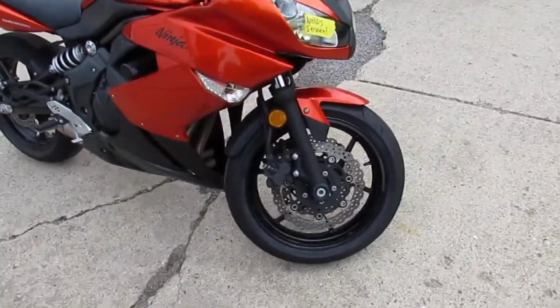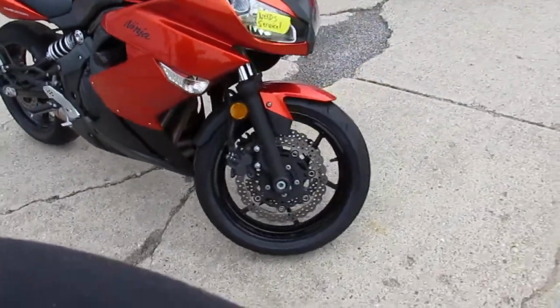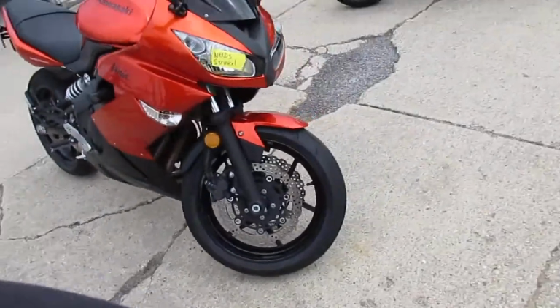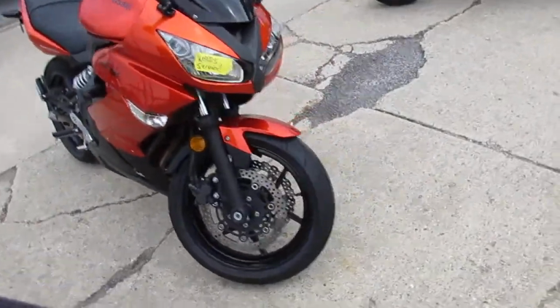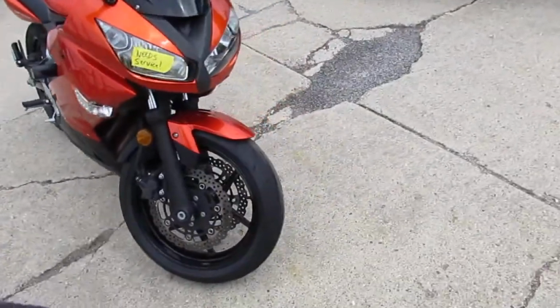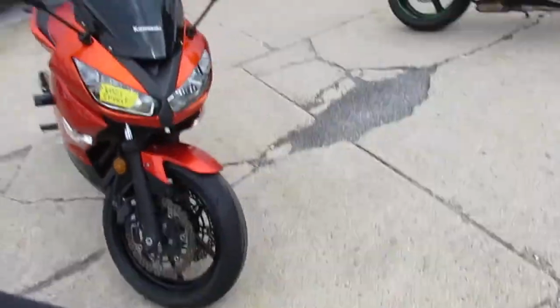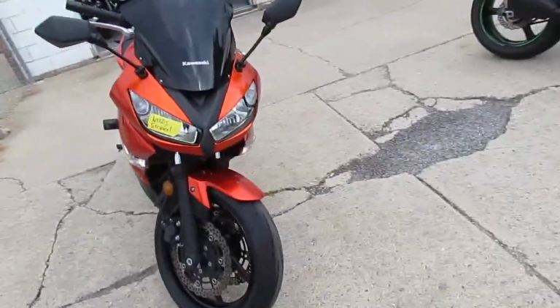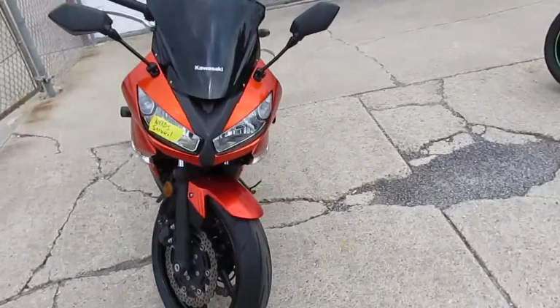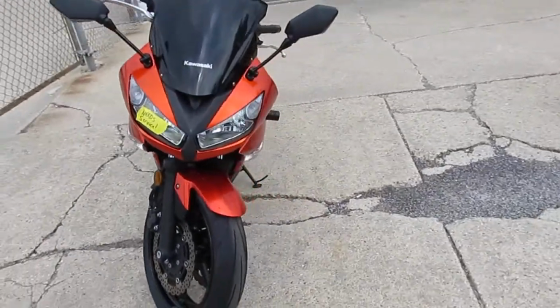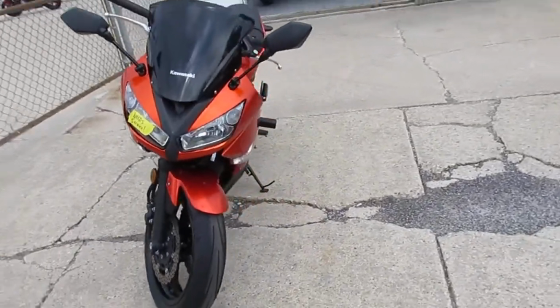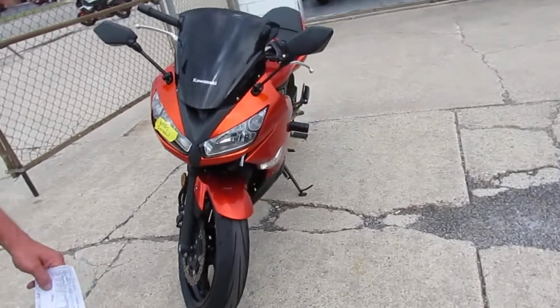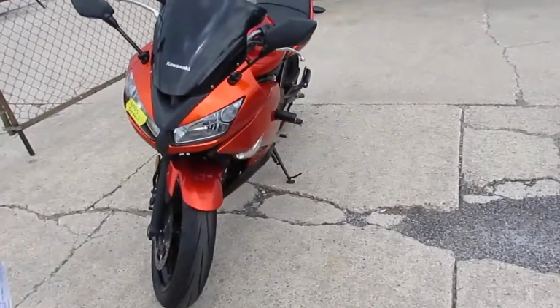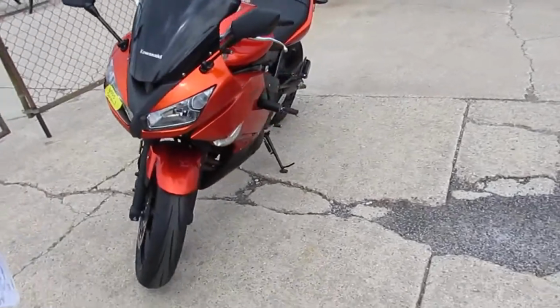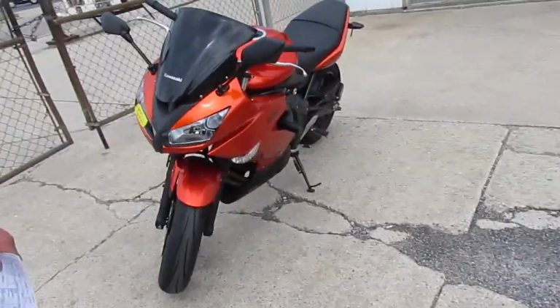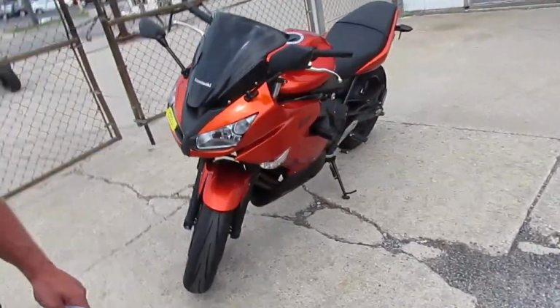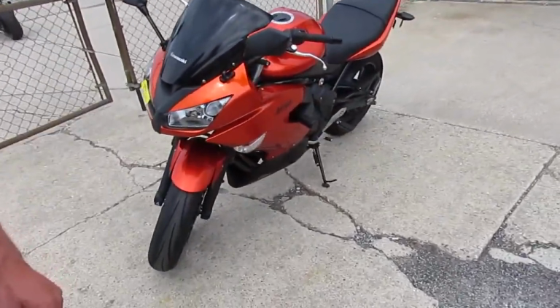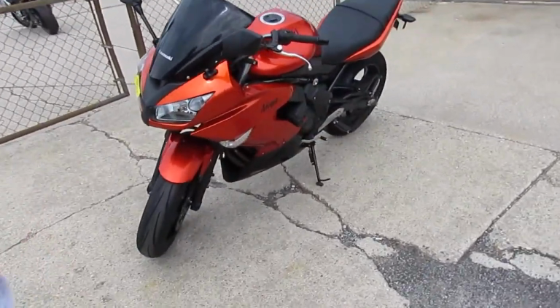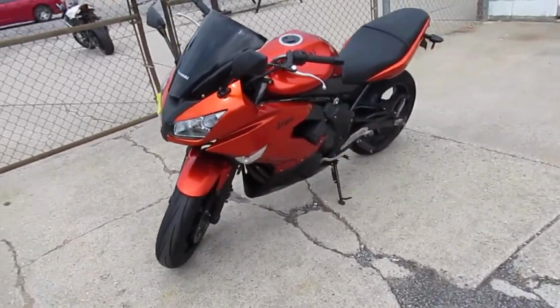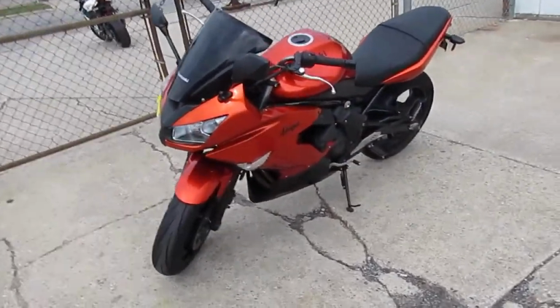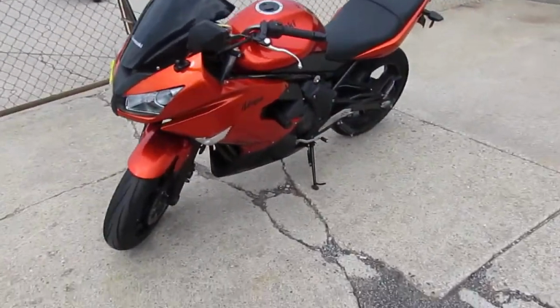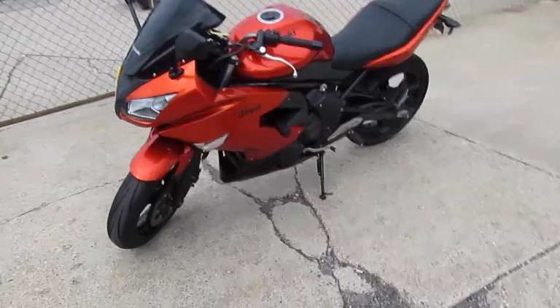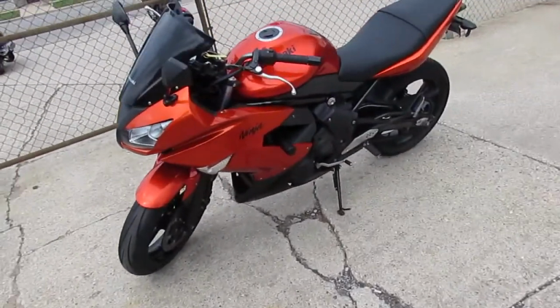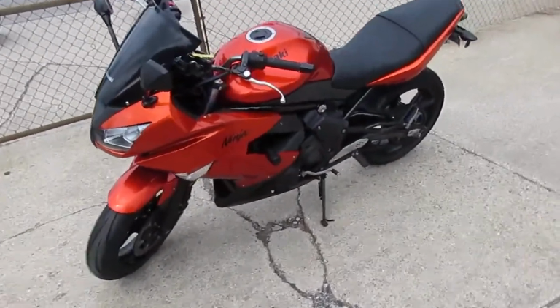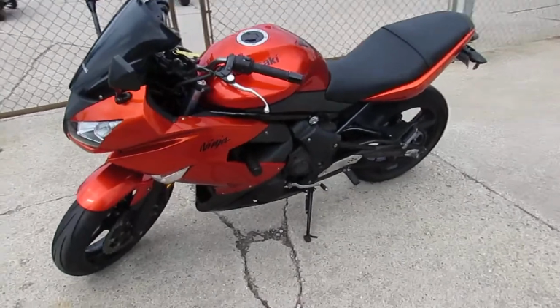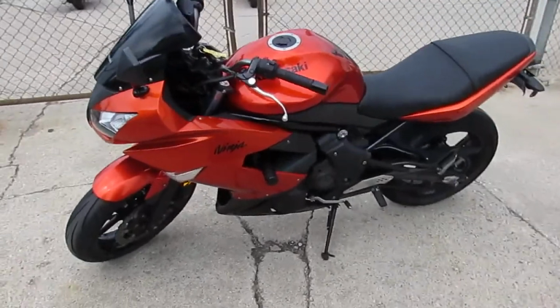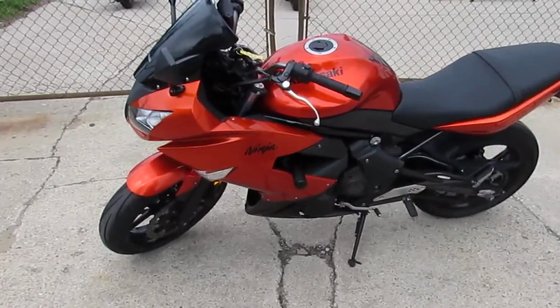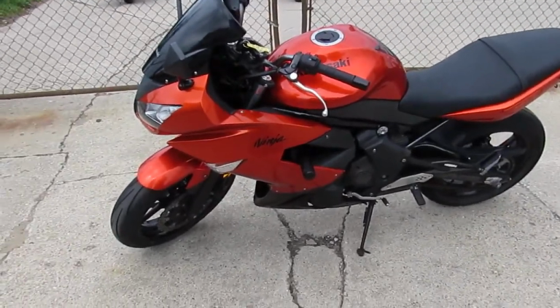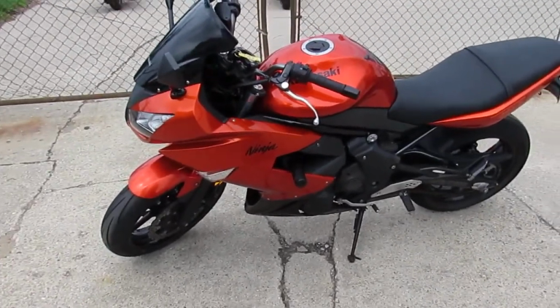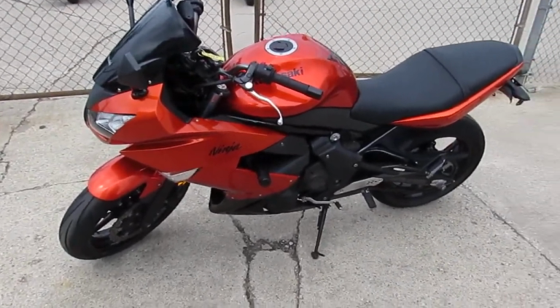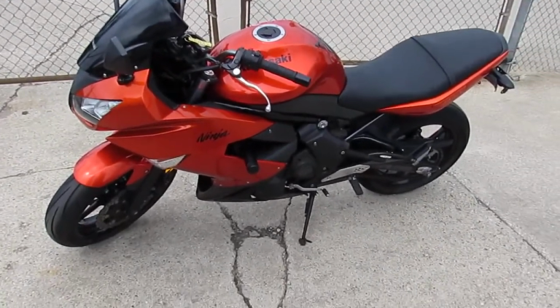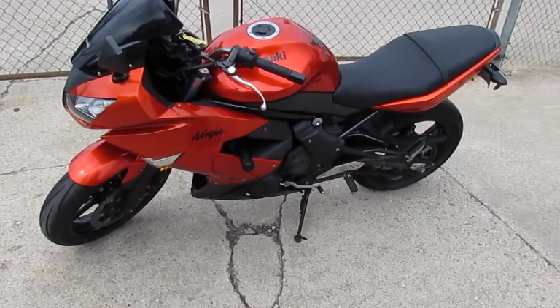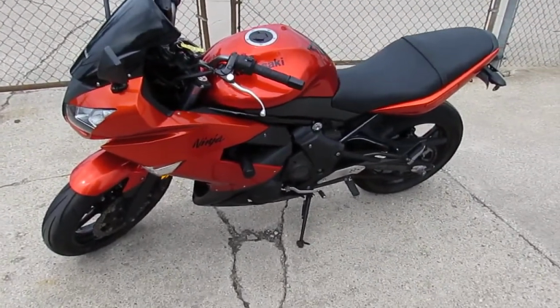Low miles. It runs strong. Needs nothing. Just serviced at the dealership. It's been inspected, certified and includes a 6-month warranty. It's a 2011 with 6,008 miles for $39.99. You can't go wrong.